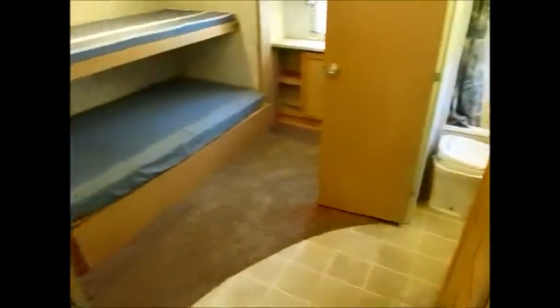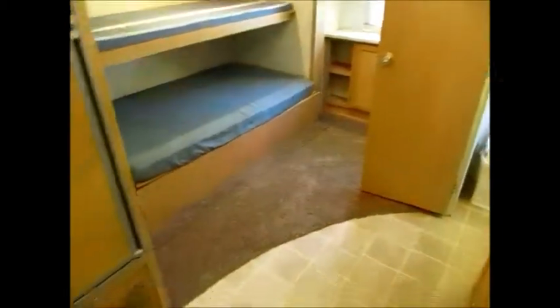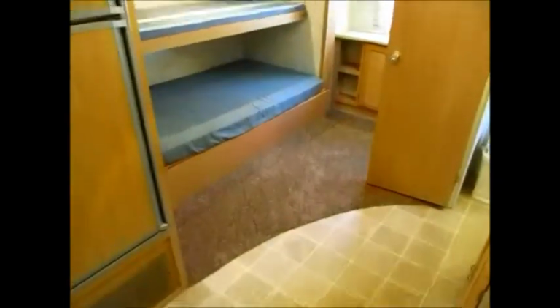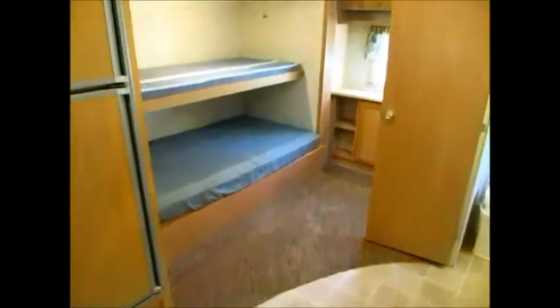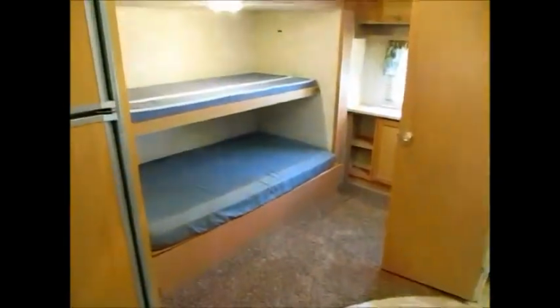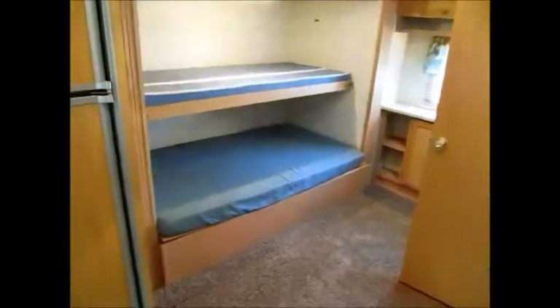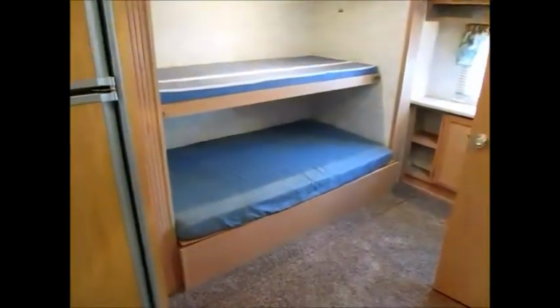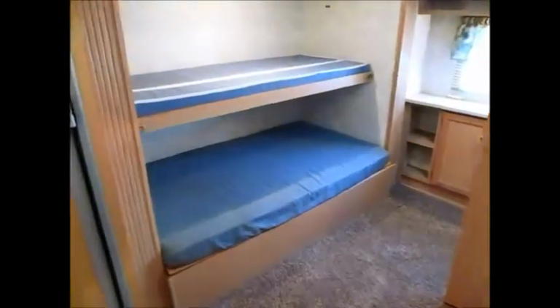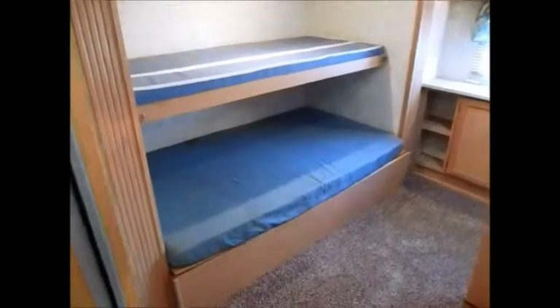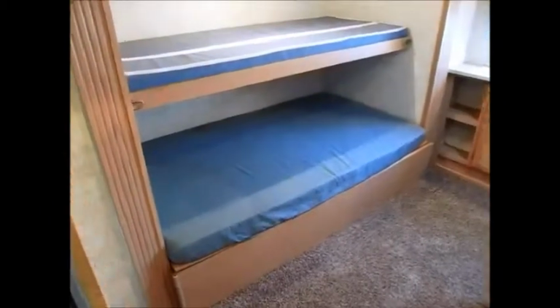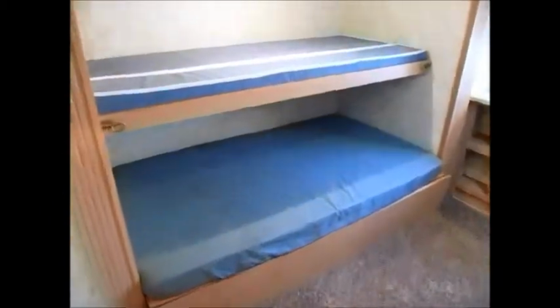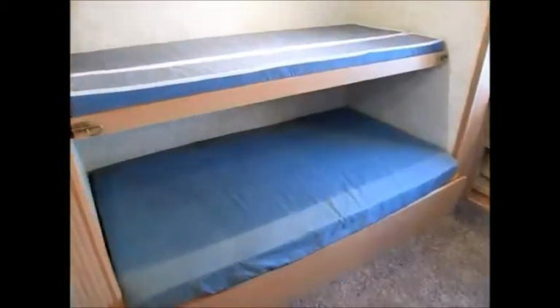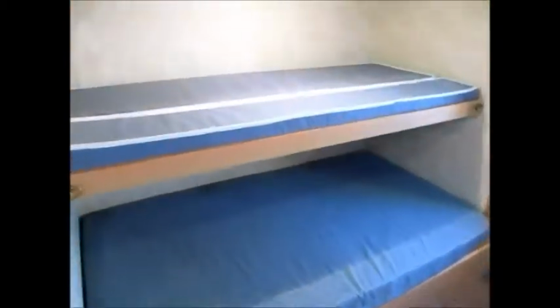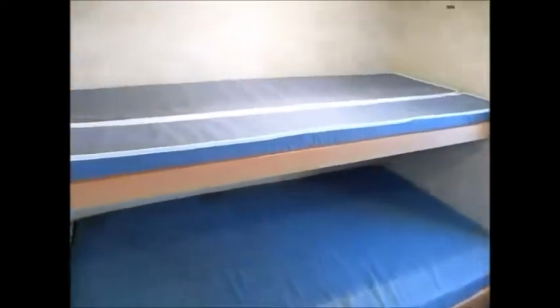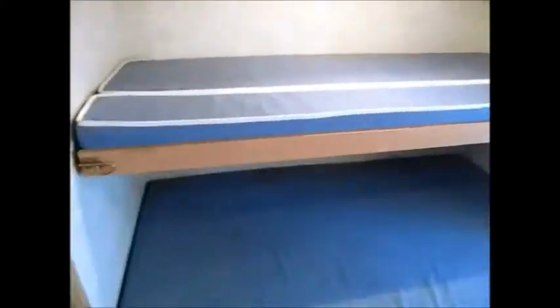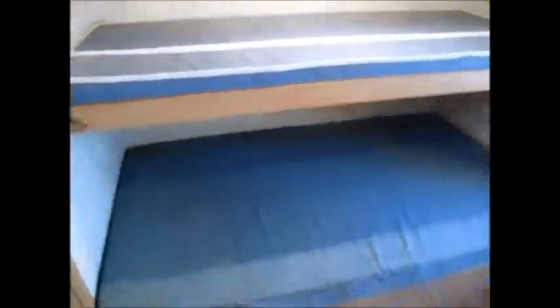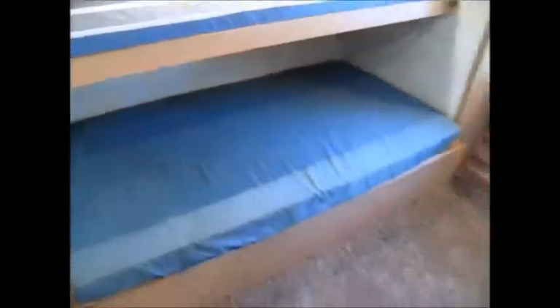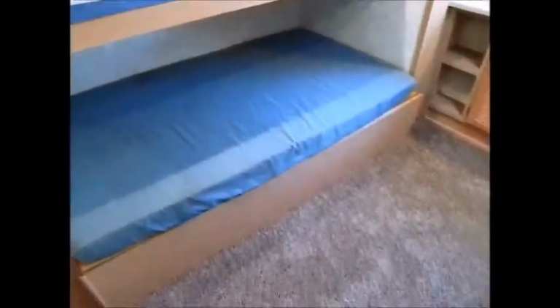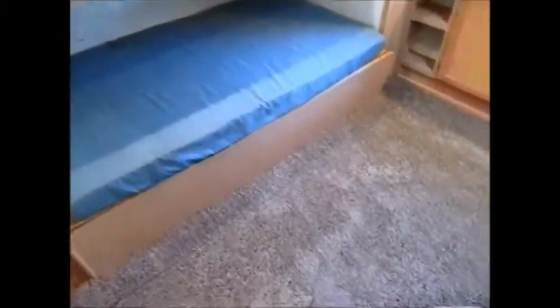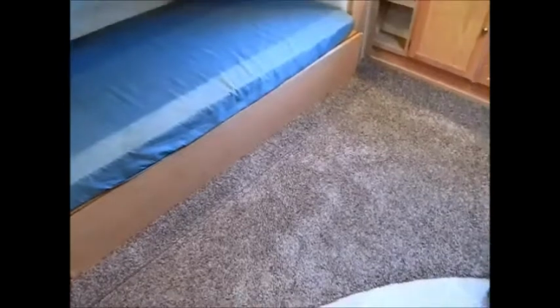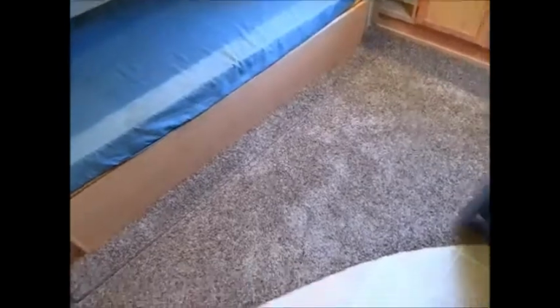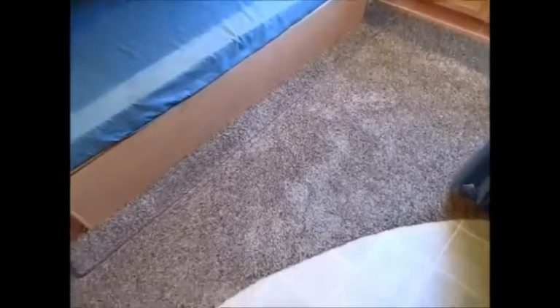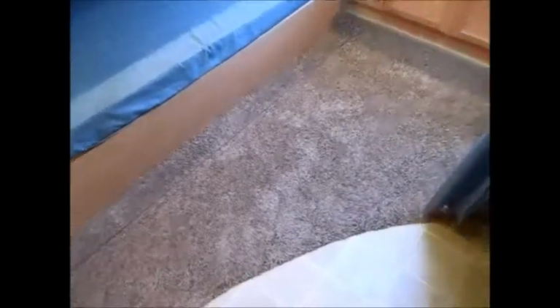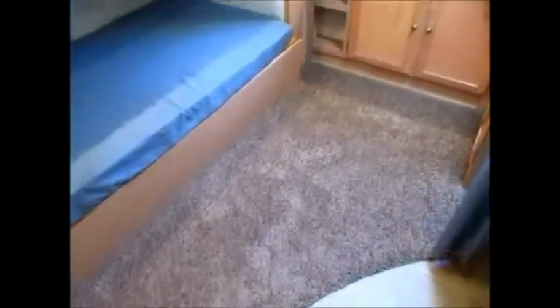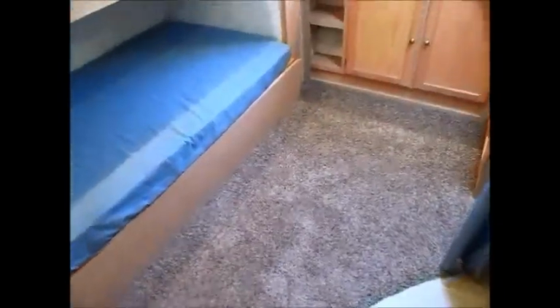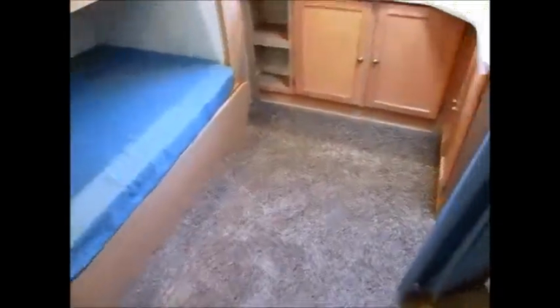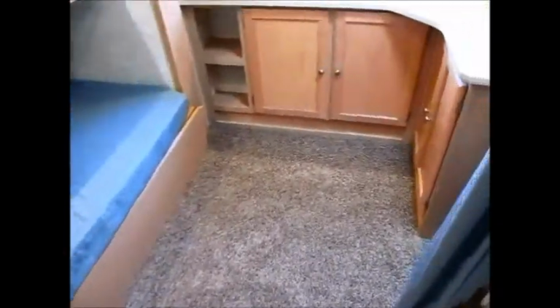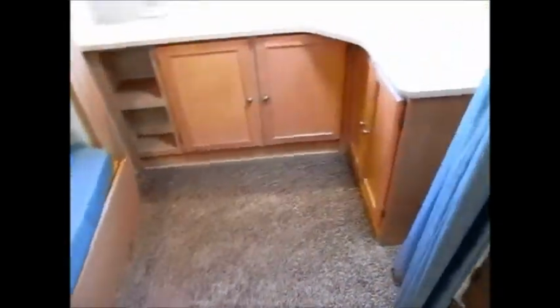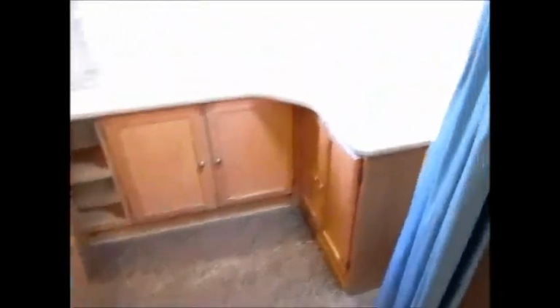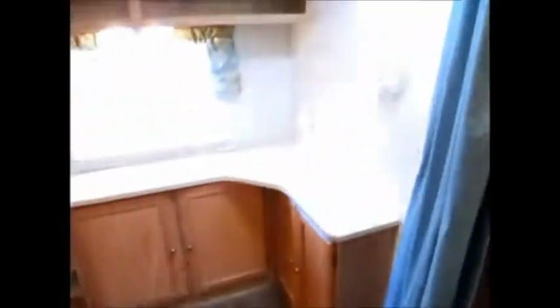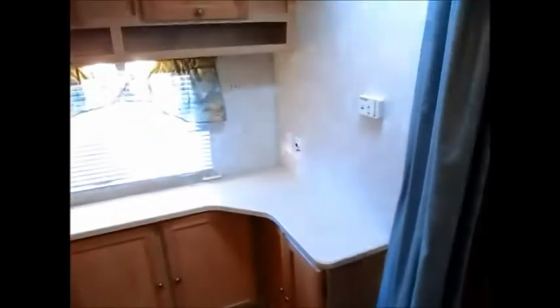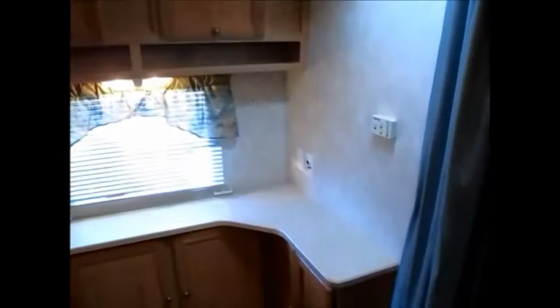This is the second slide-out, and it looks like there's a double bed down there with a bunk up top — a great place for the kids to put their Xbox. There are more TV hookups back here in this really open area.